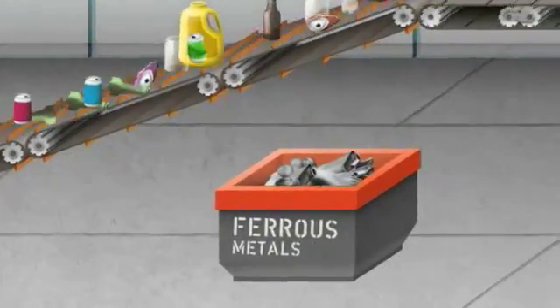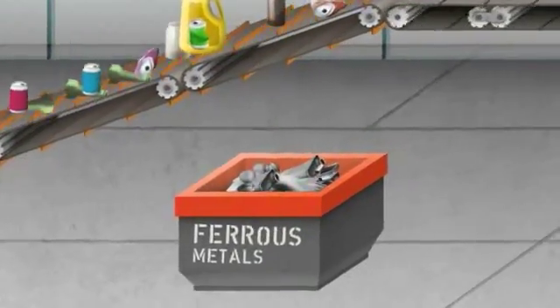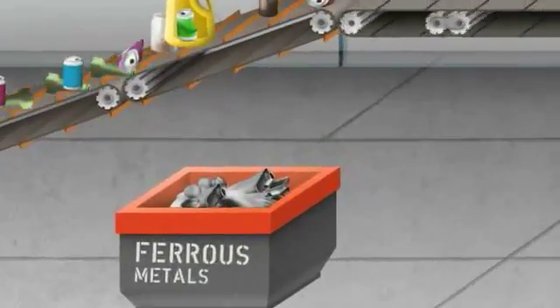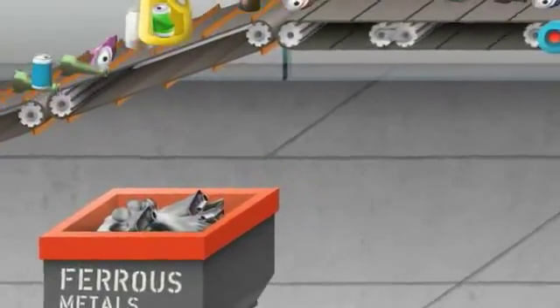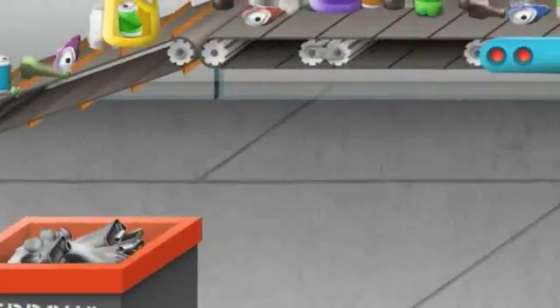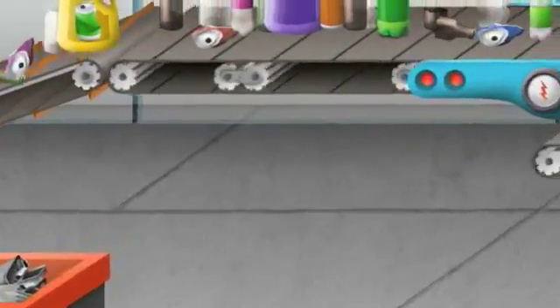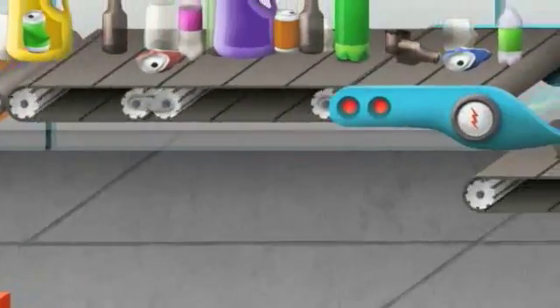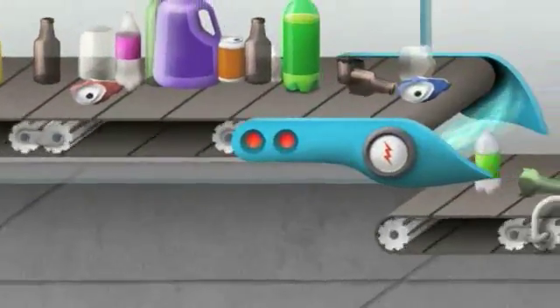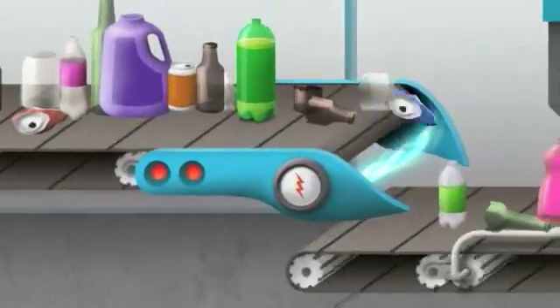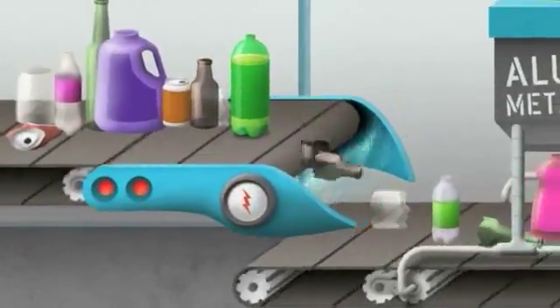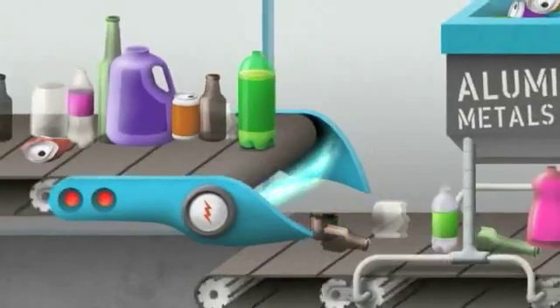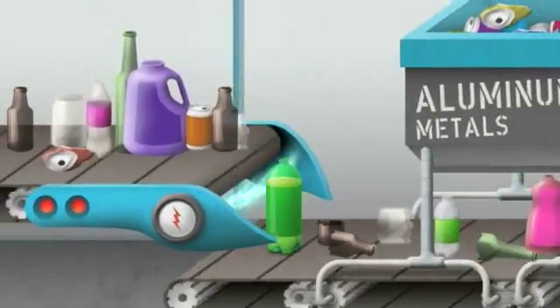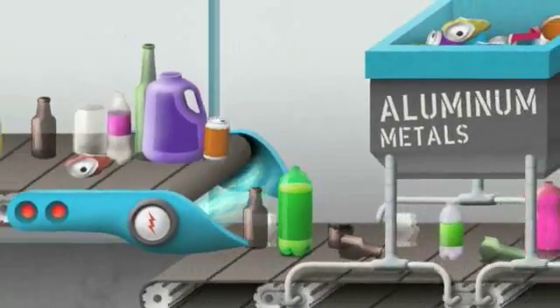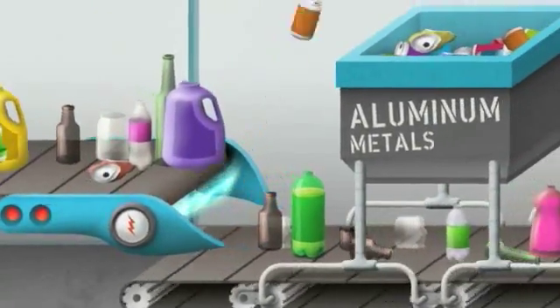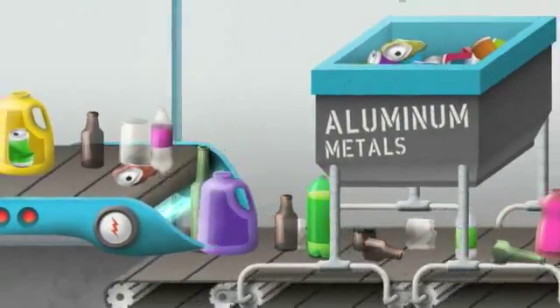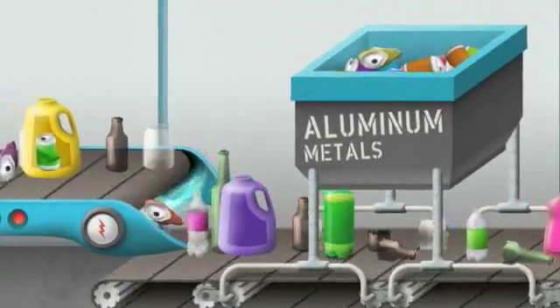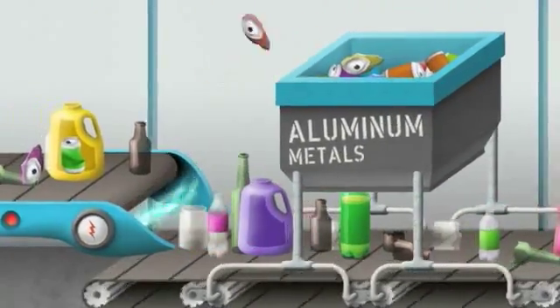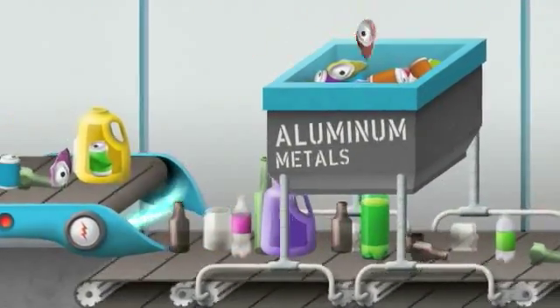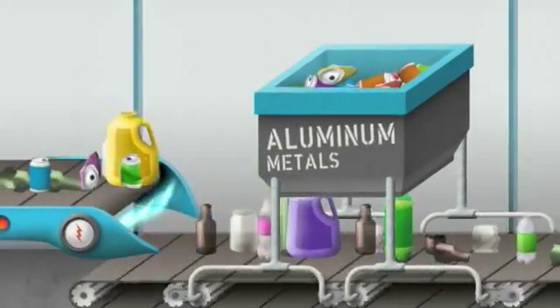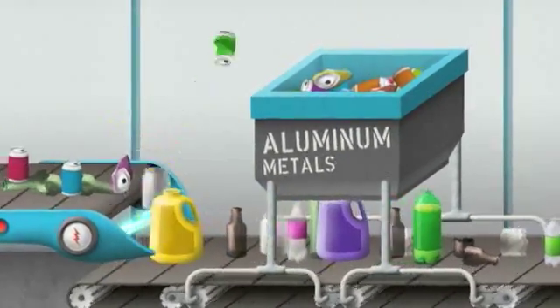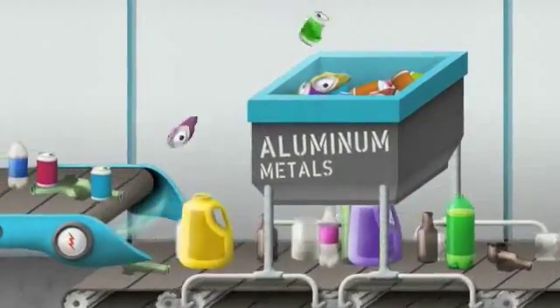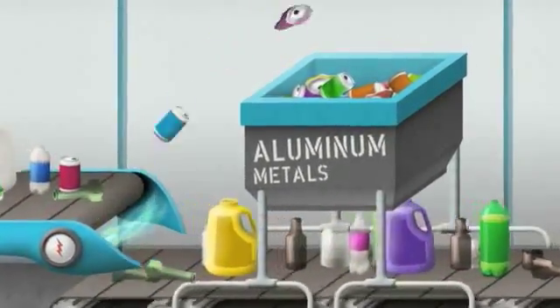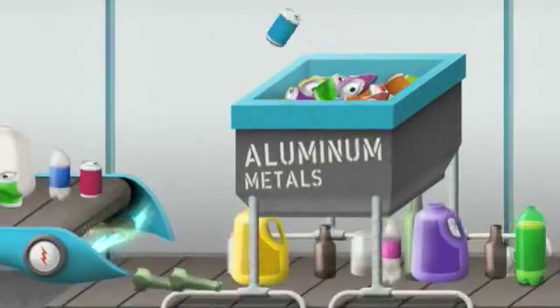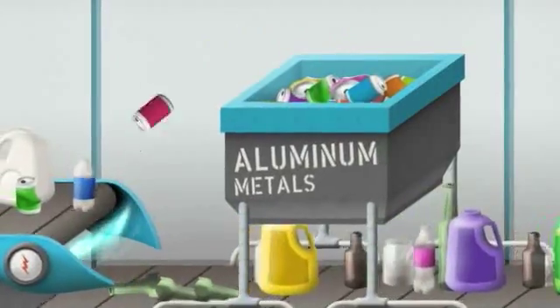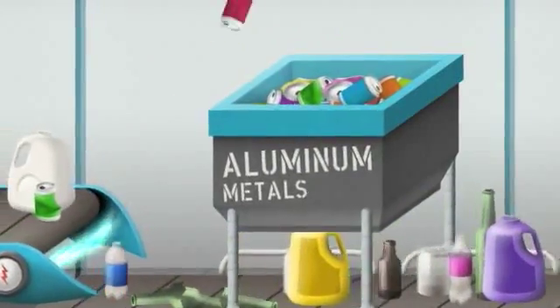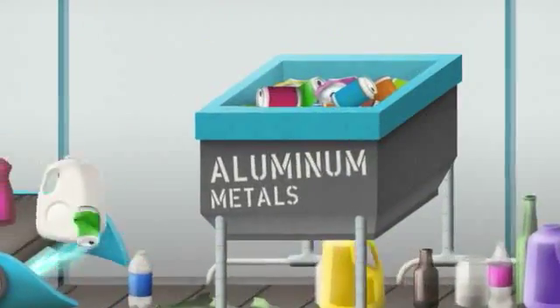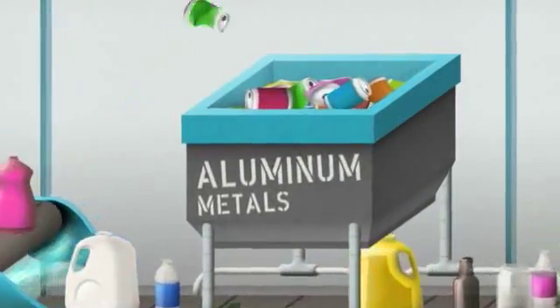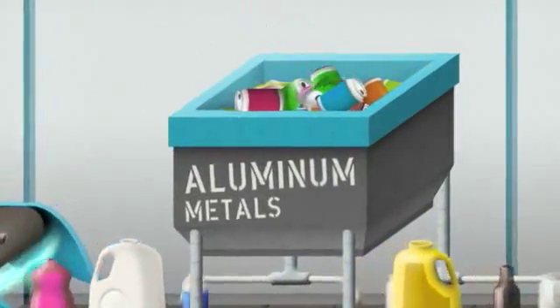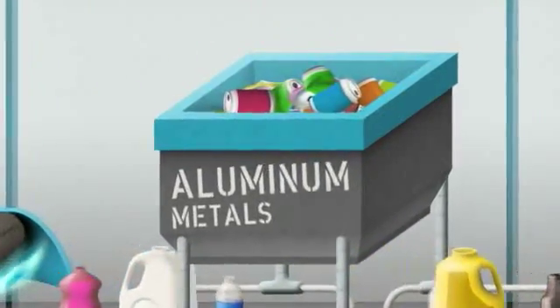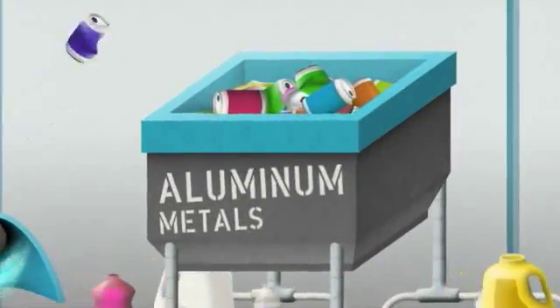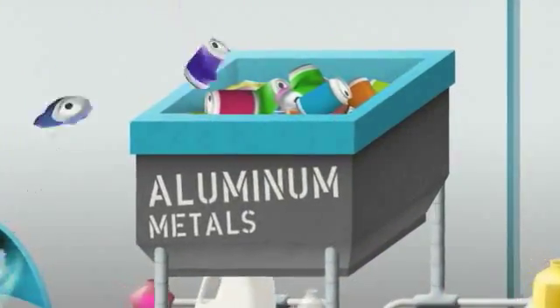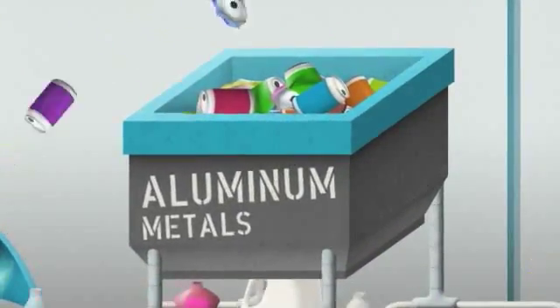Since aluminum isn't magnetic, it continues along with the other items toward an eddy current rotor. Eddy currents create strong fields of energy around non-magnetic metals, causing the aluminum objects to shoot away from the rotor and into a collection area for bundling.